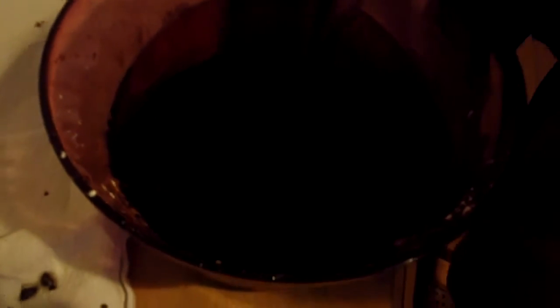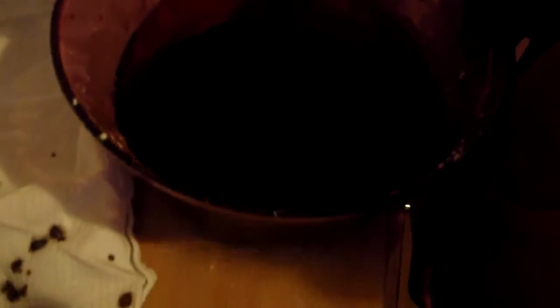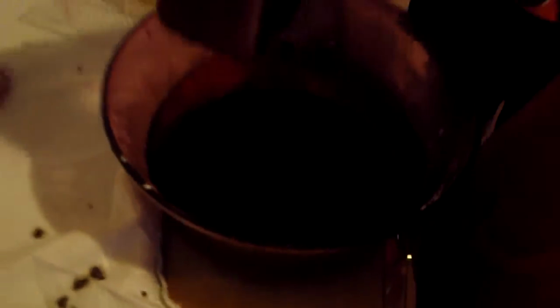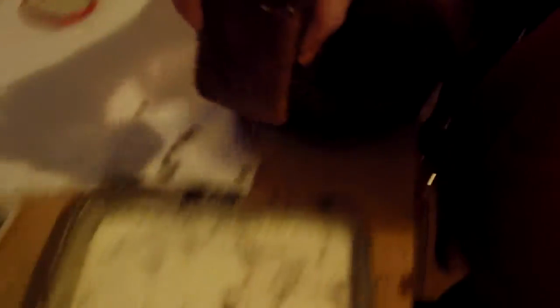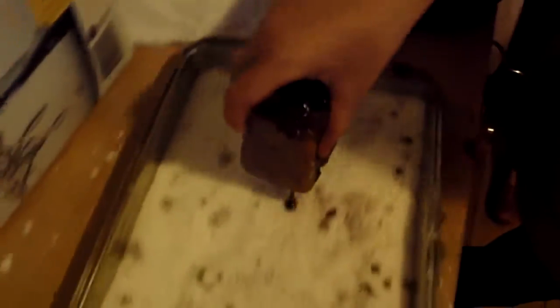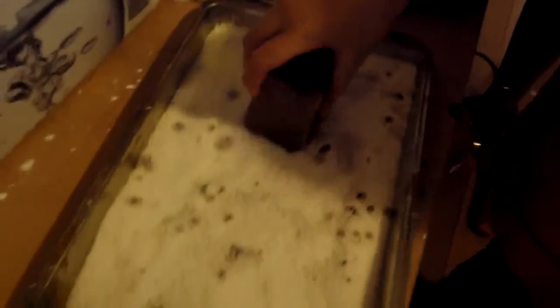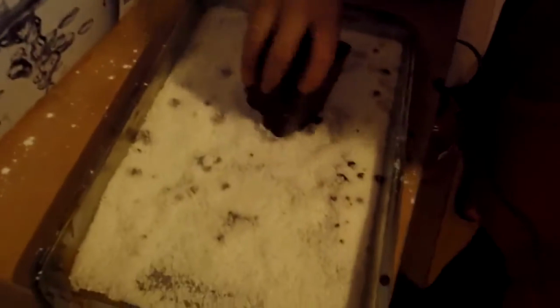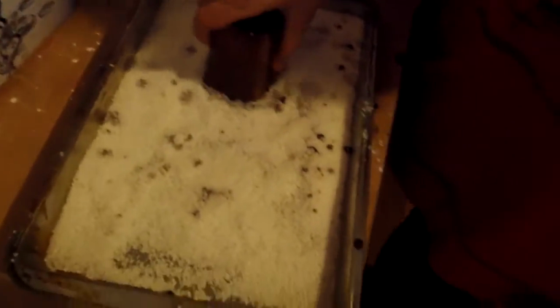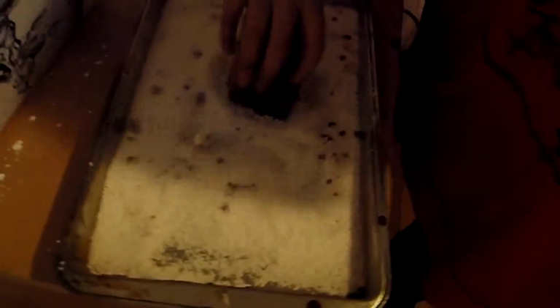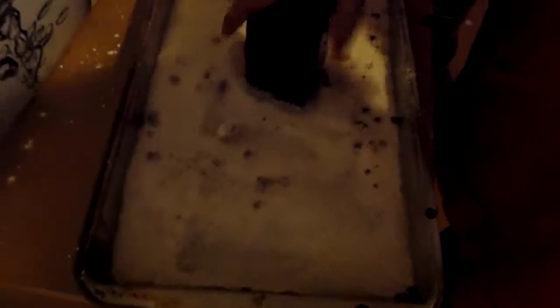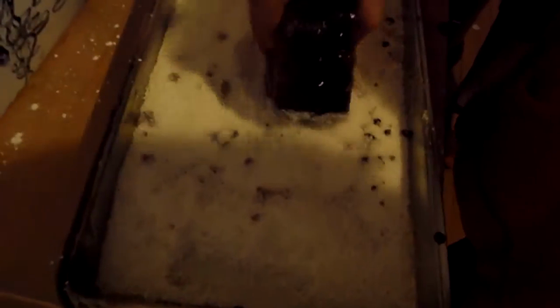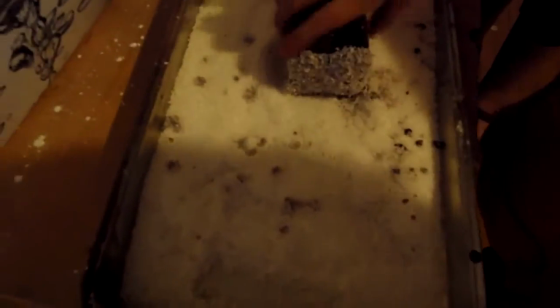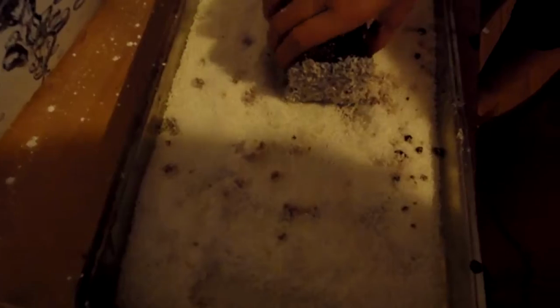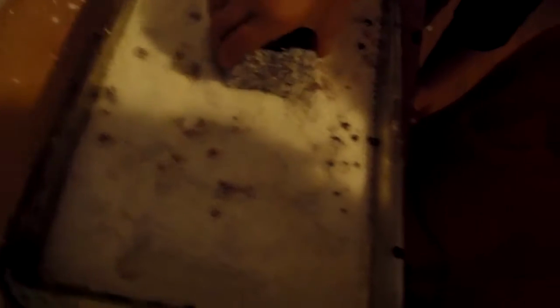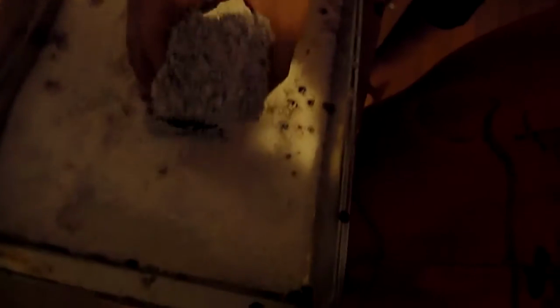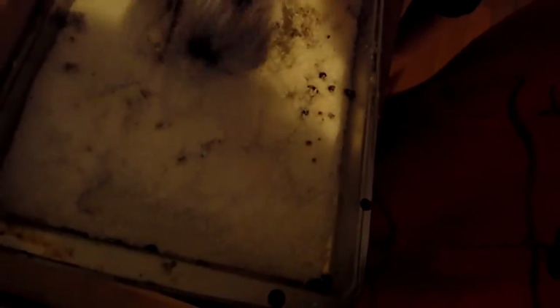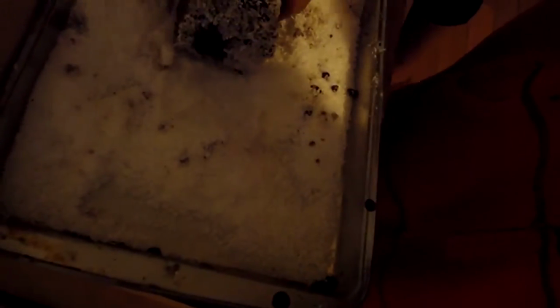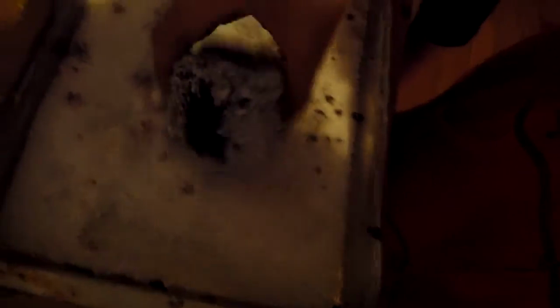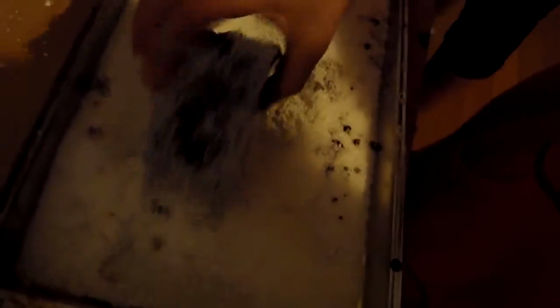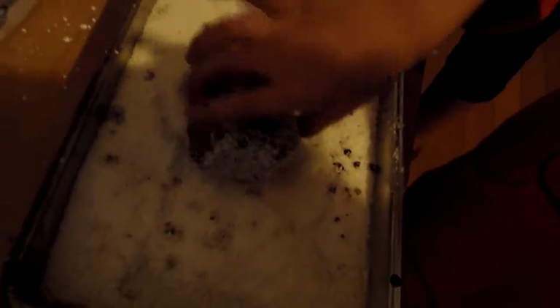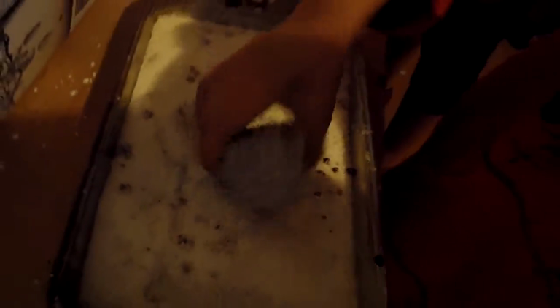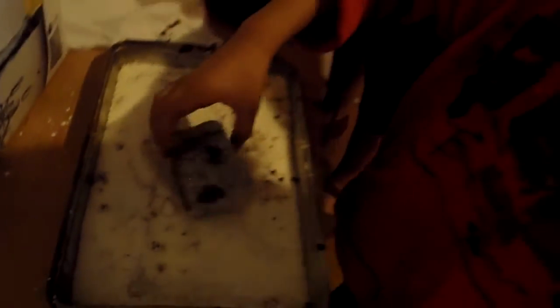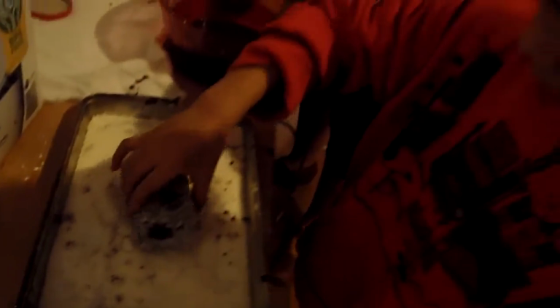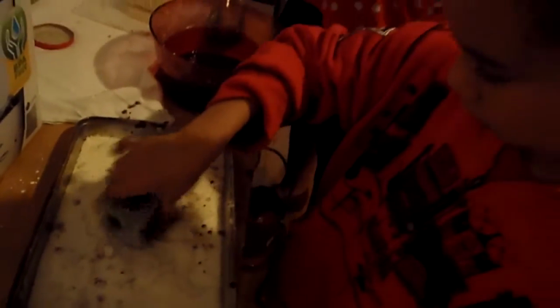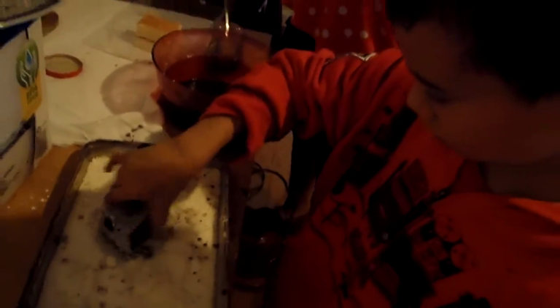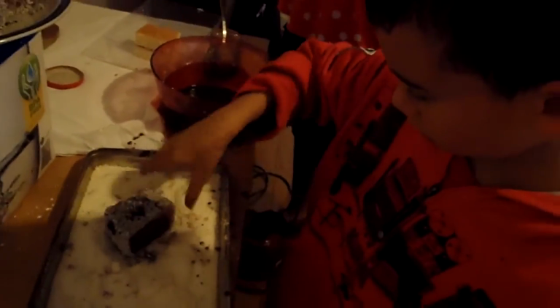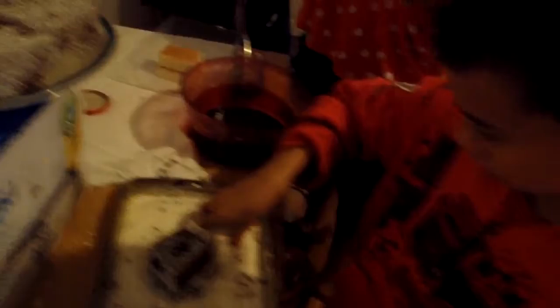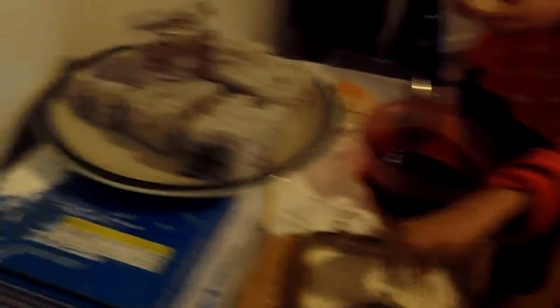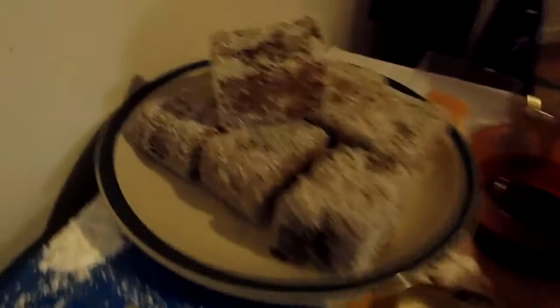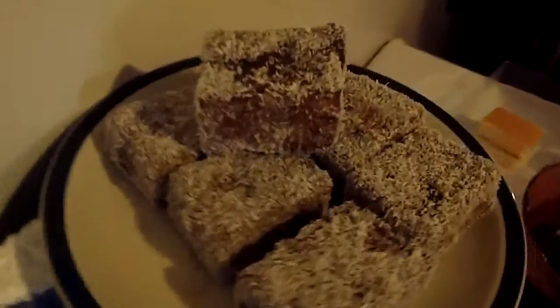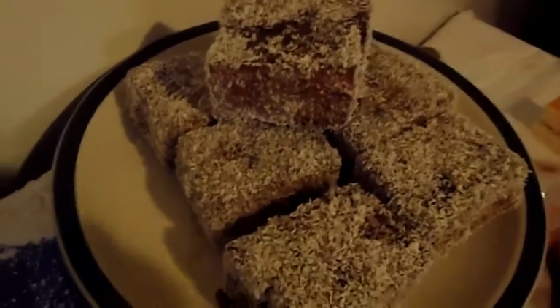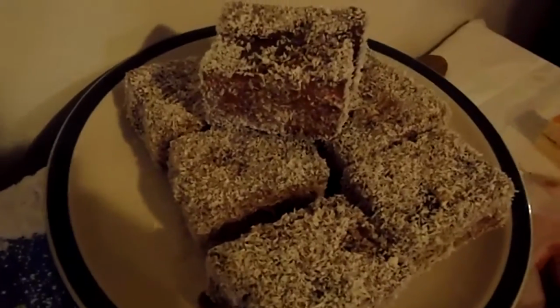We just roly-poly it in the coconut, don't we? Roly-poly, that's it. Other side, yep. Show them those ones. And our professional ones over here are looking great, I thought.